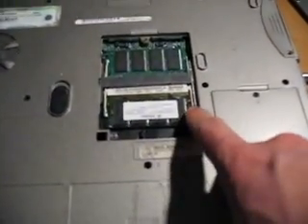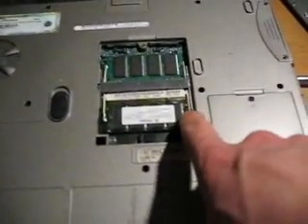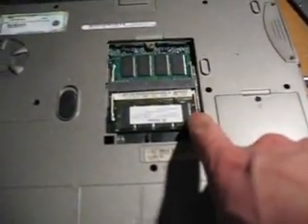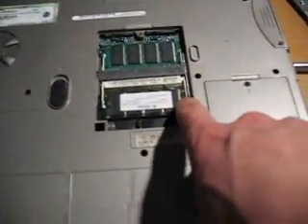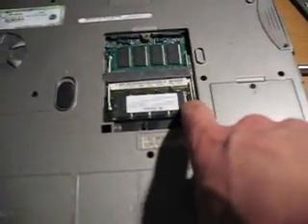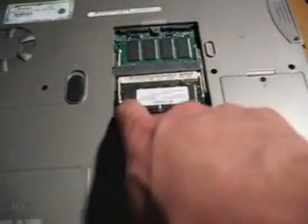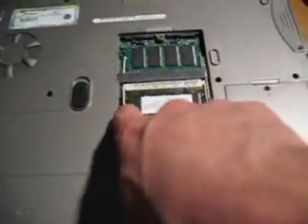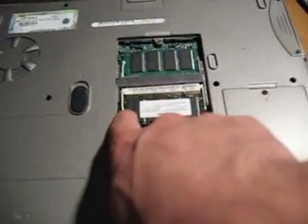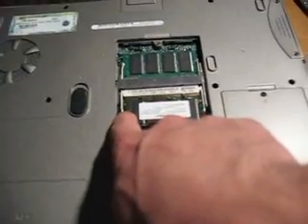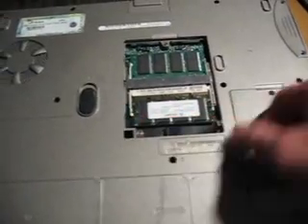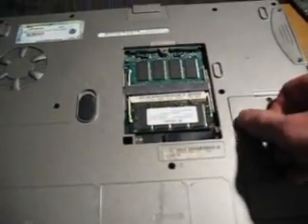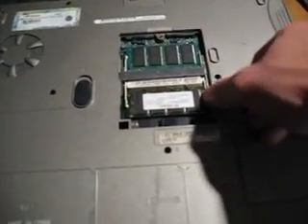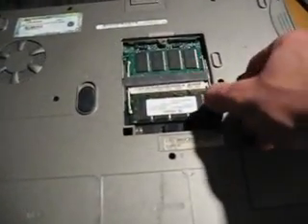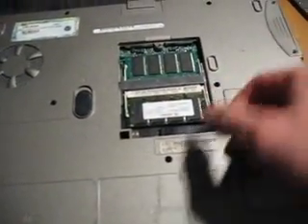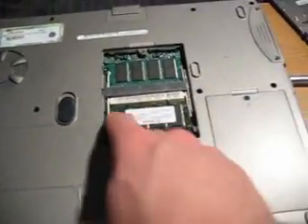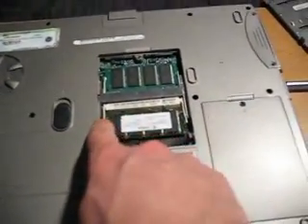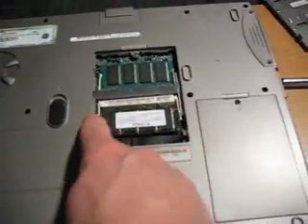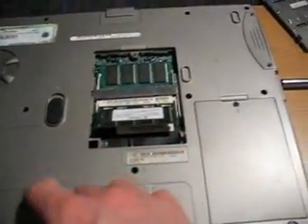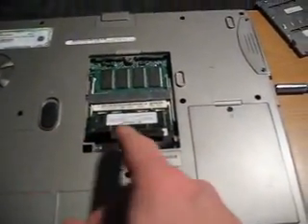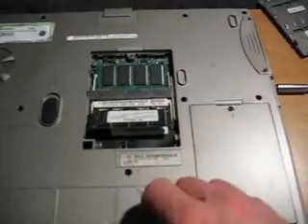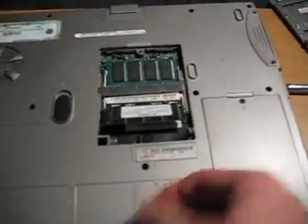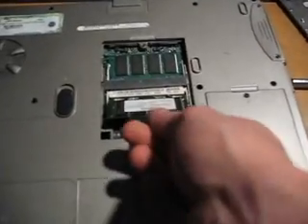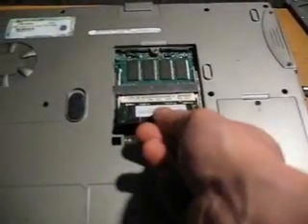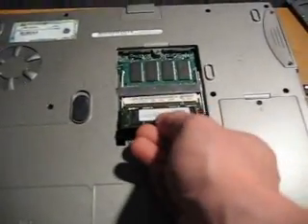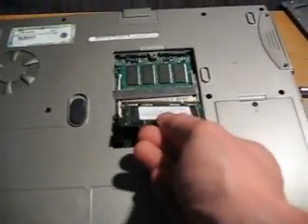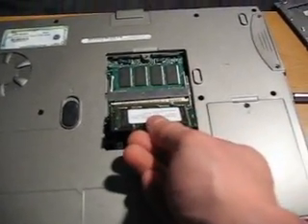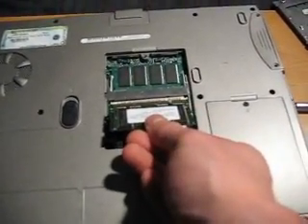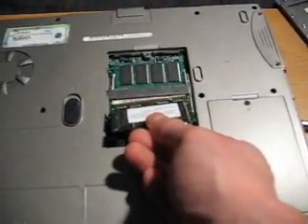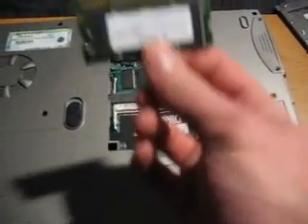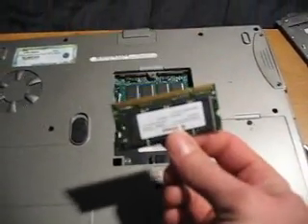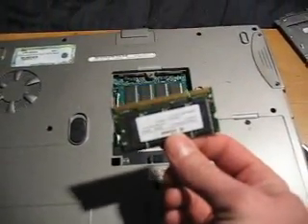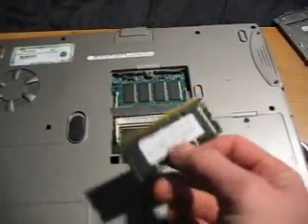Now there's two clips, one here and one here for each stick of RAM. Push that aside, push that aside, RAM pops out. Pull the RAM straight out. There's your stick of RAM.